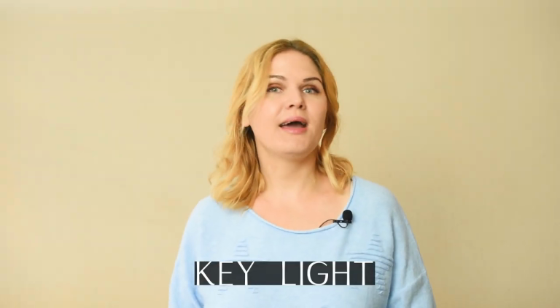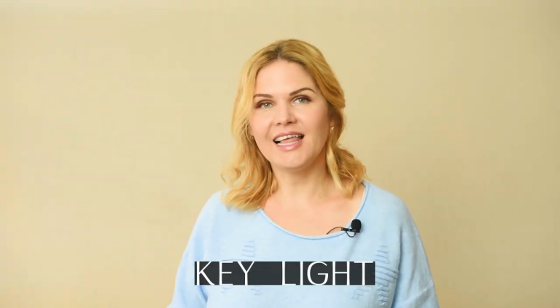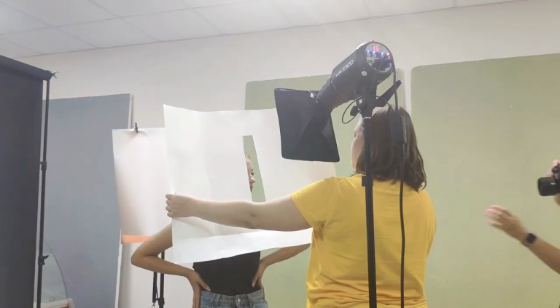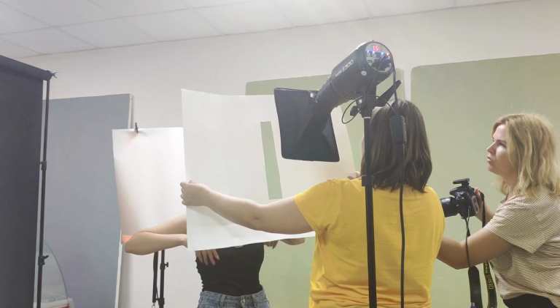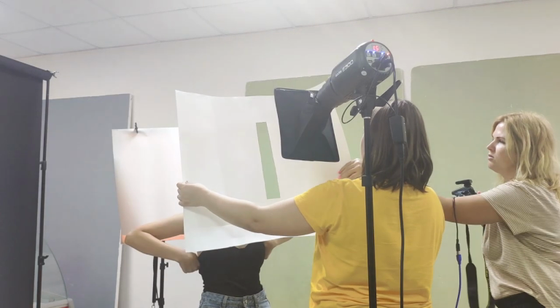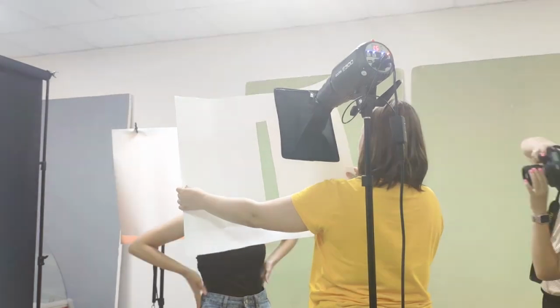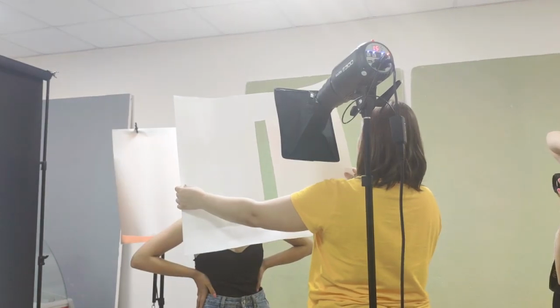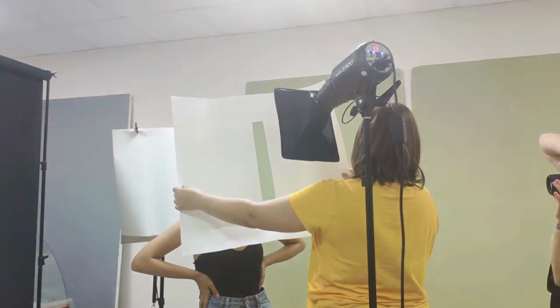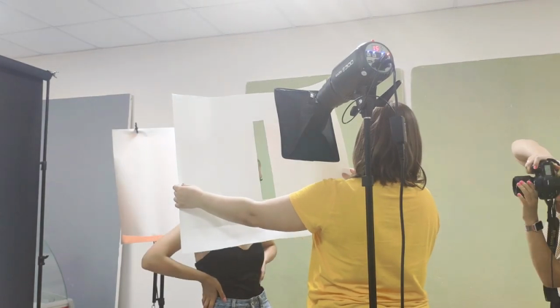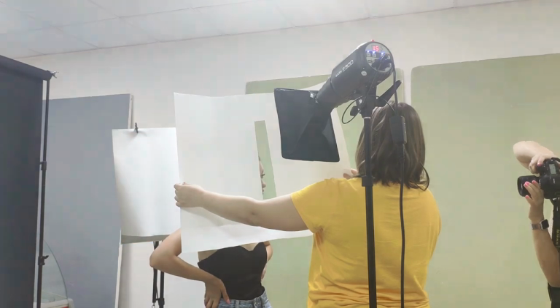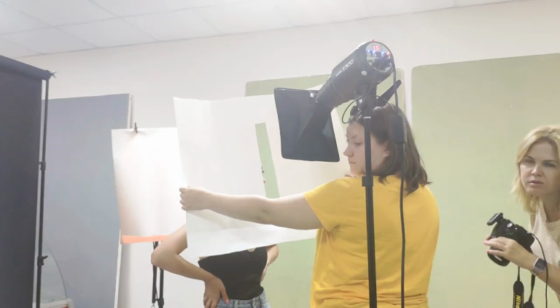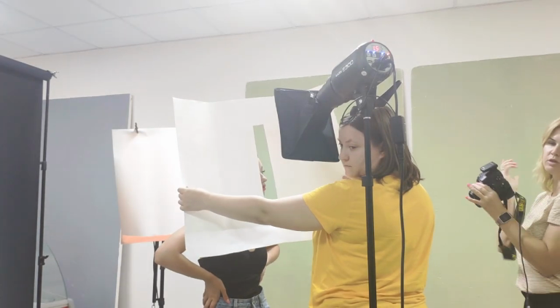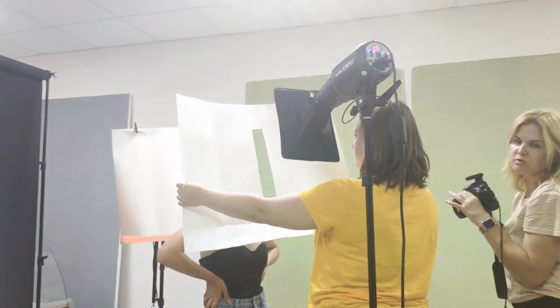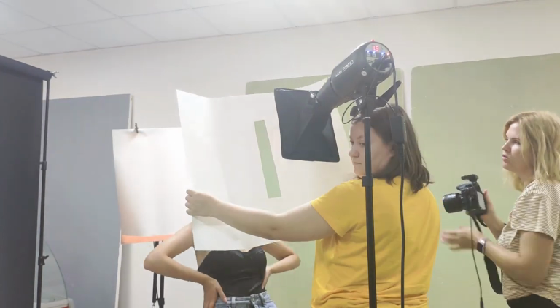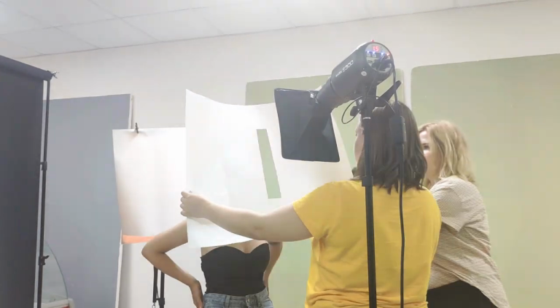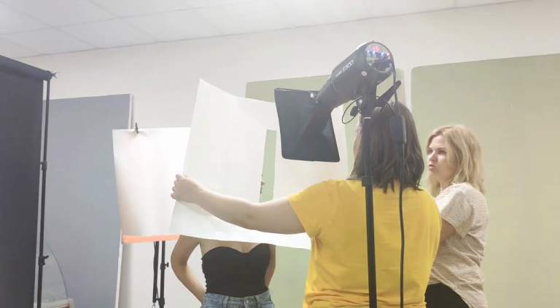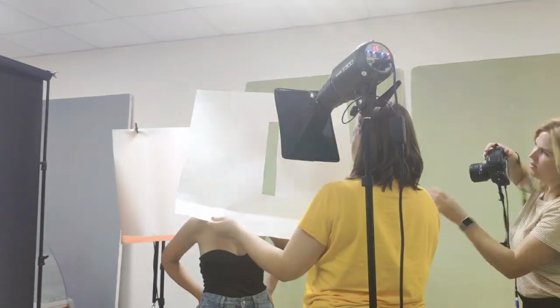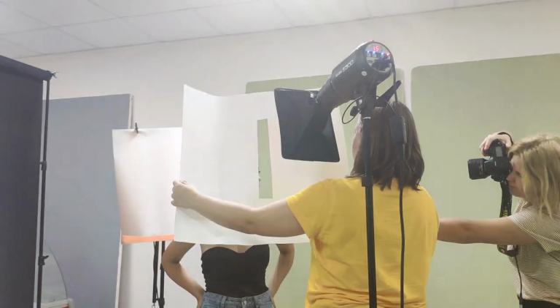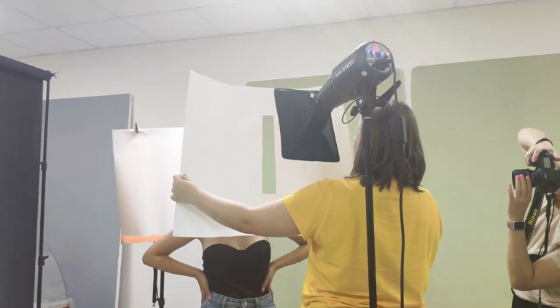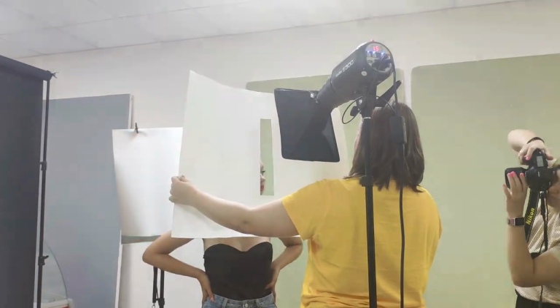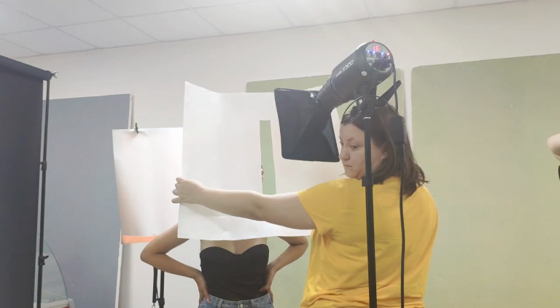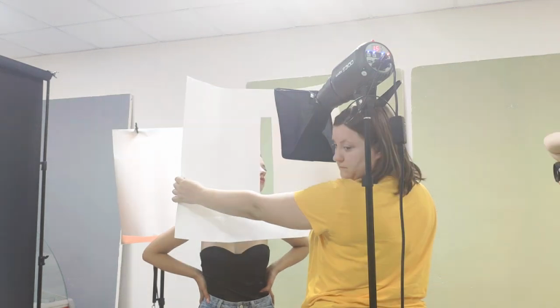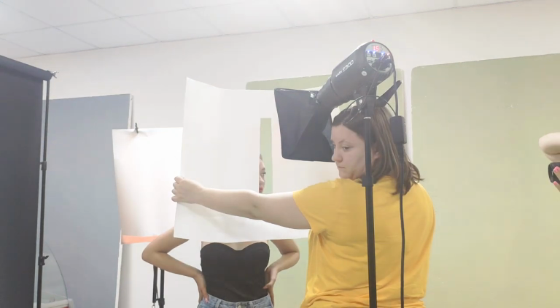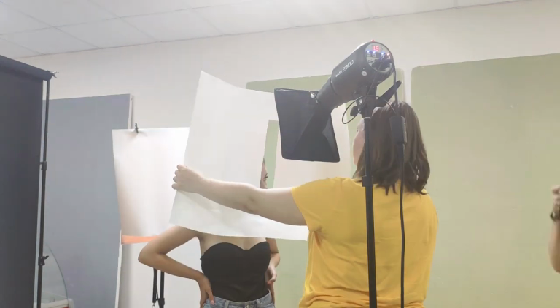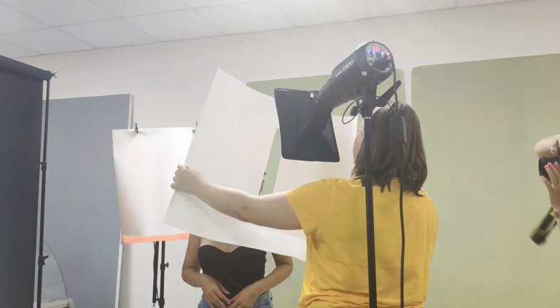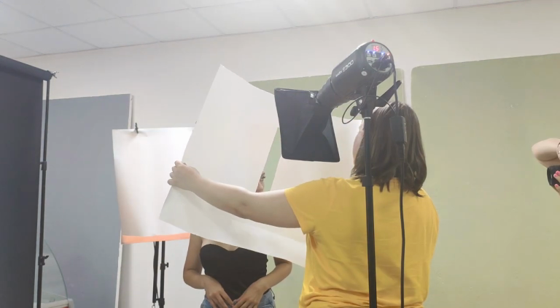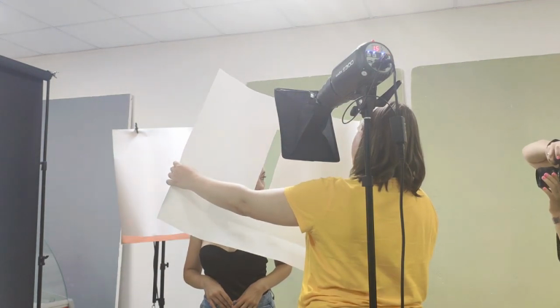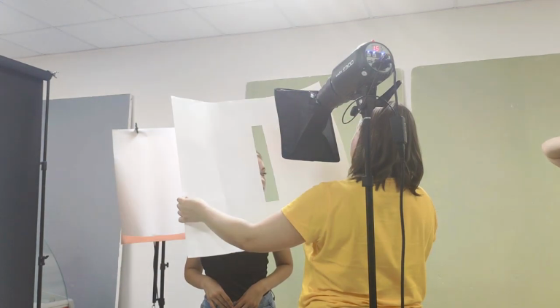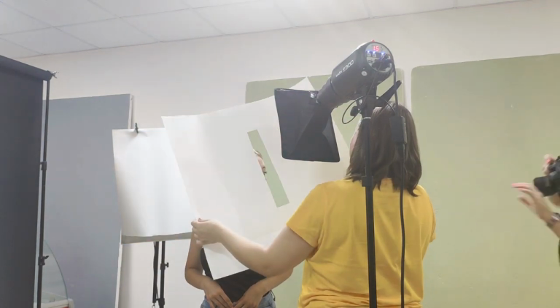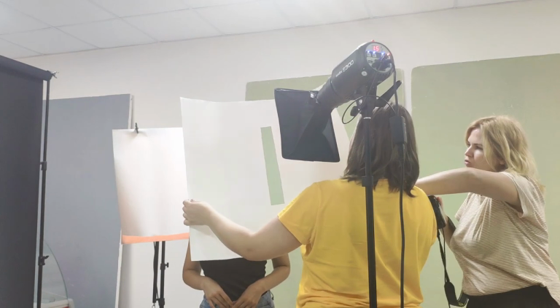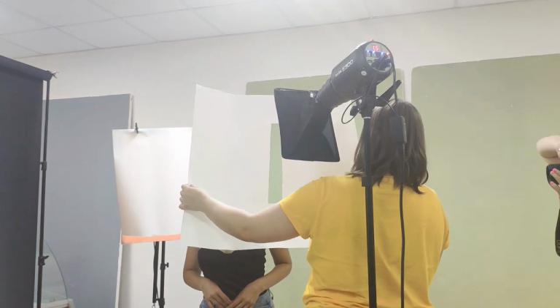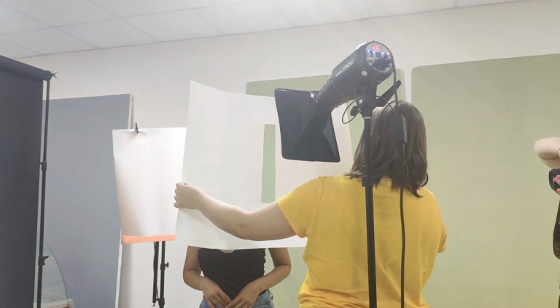So, my key light was a studio strobe with a snoot and grid on it. Why did I use a snoot on the studio flash? Because I needed the light to fill only a specific part of the strip that I cut out in the paper.